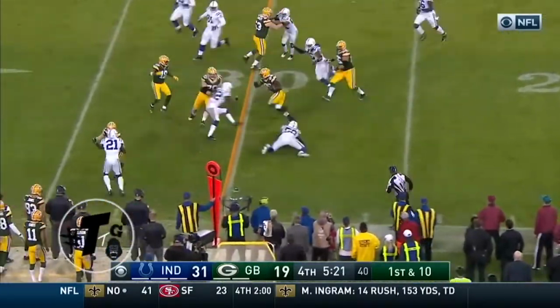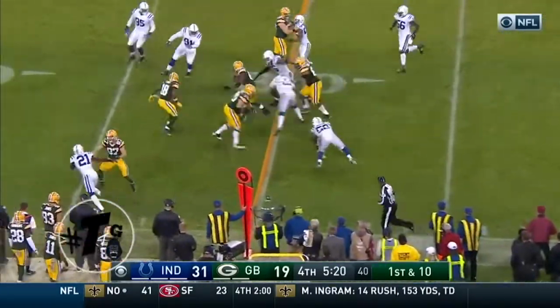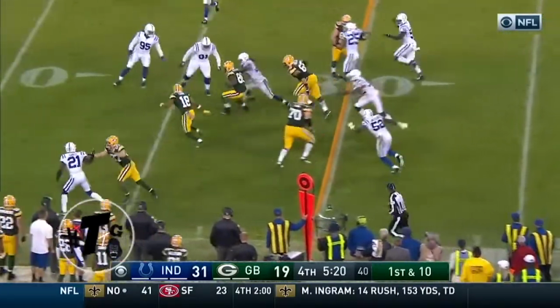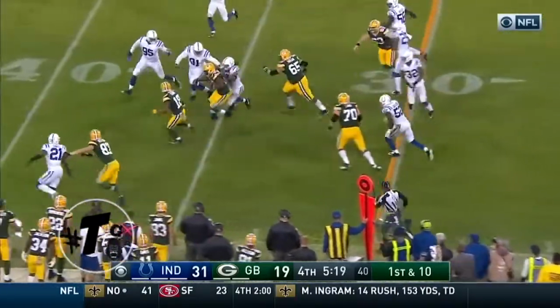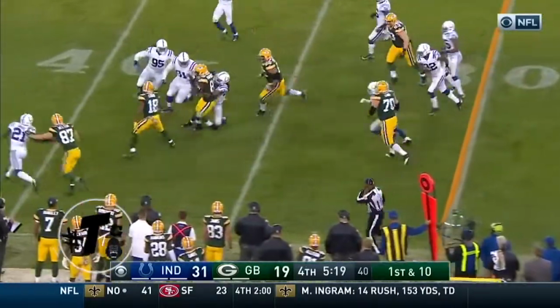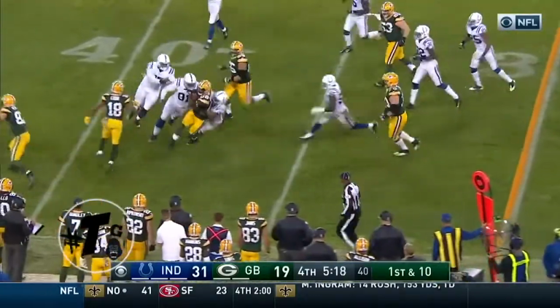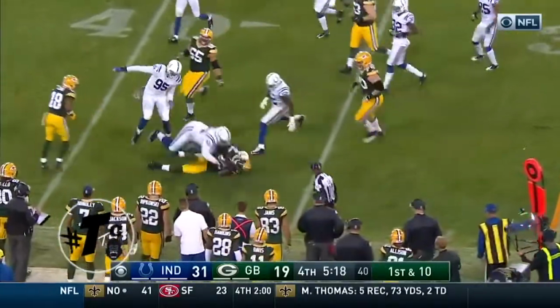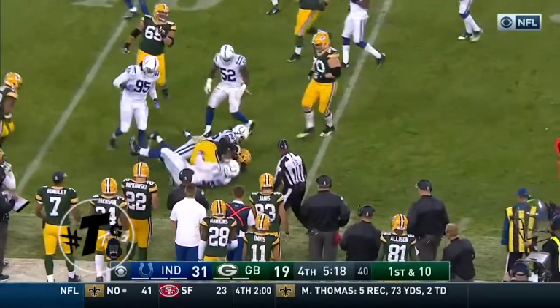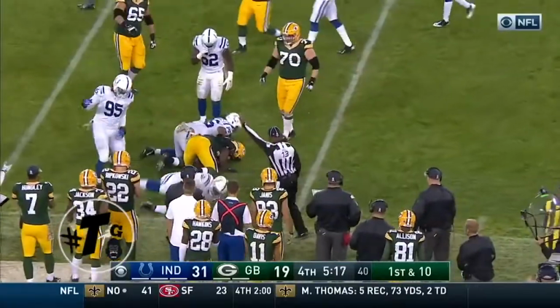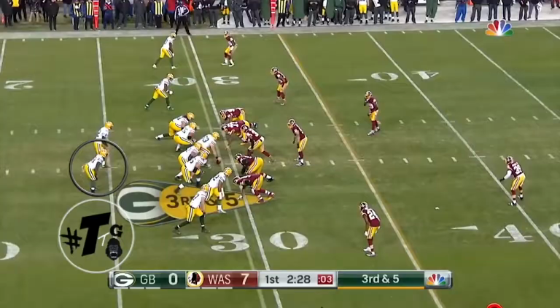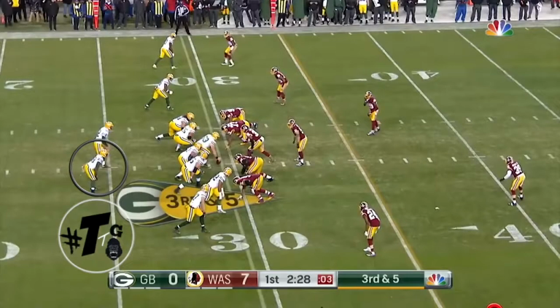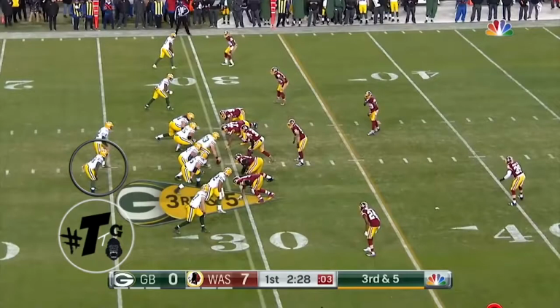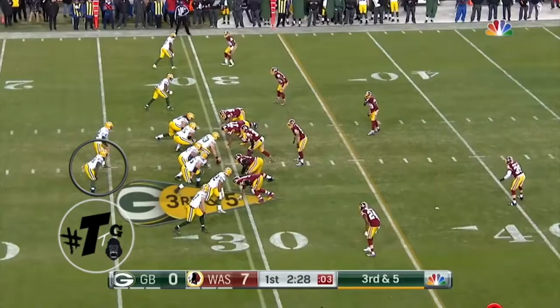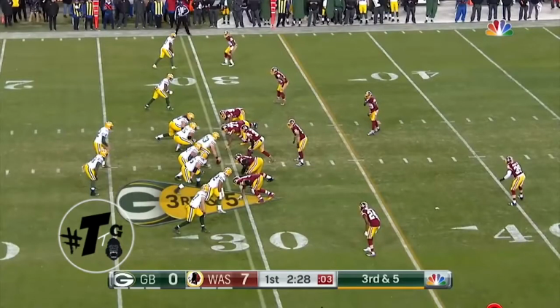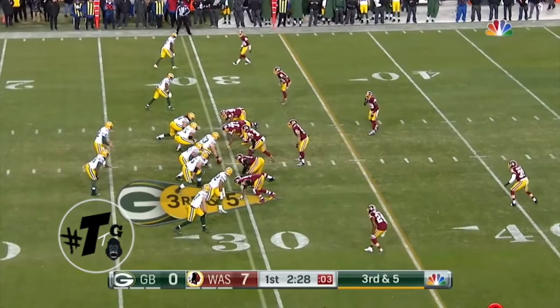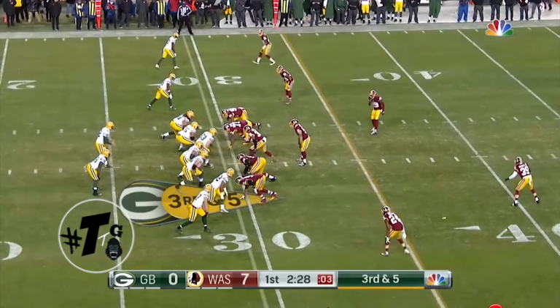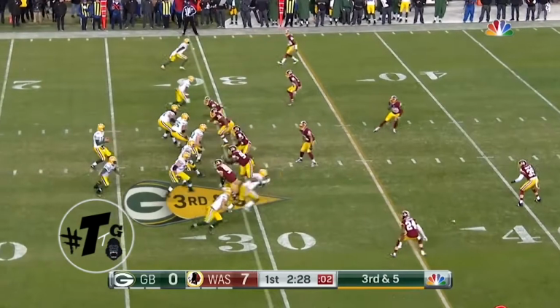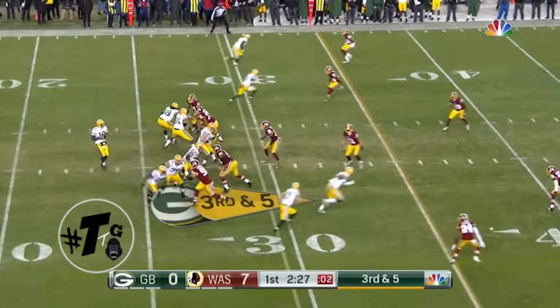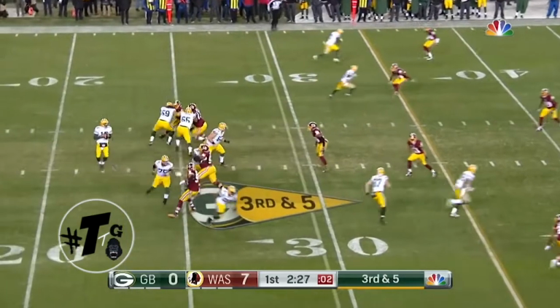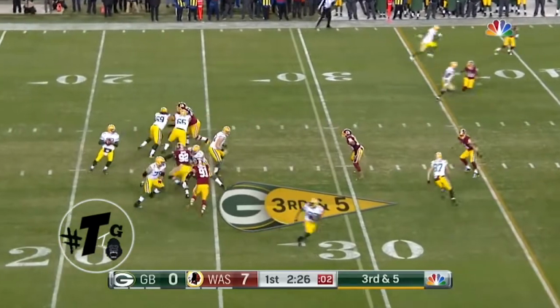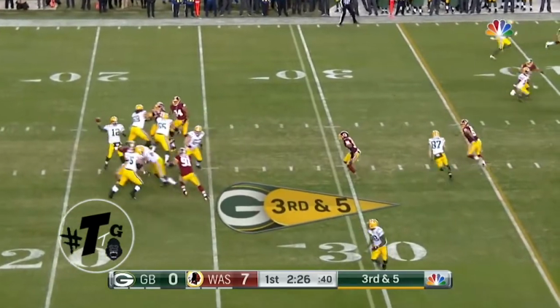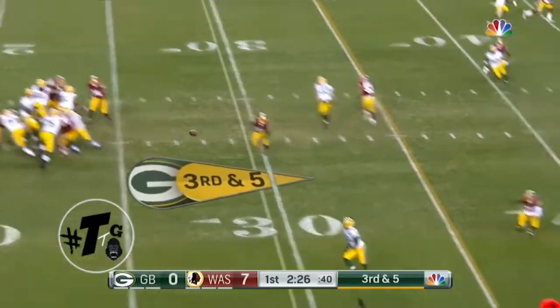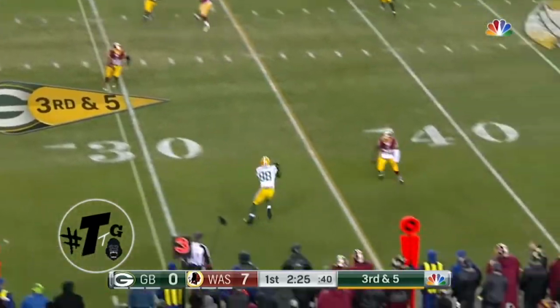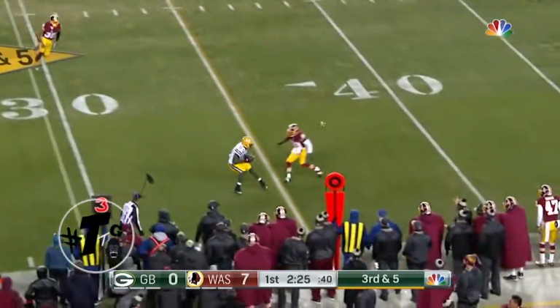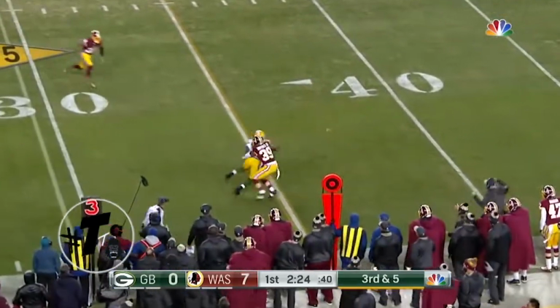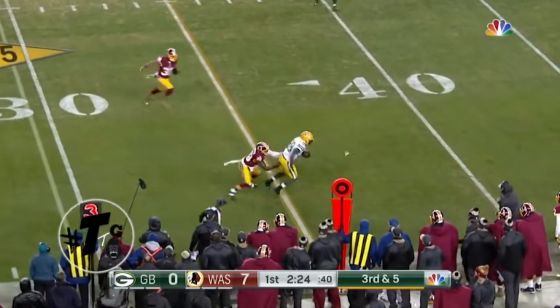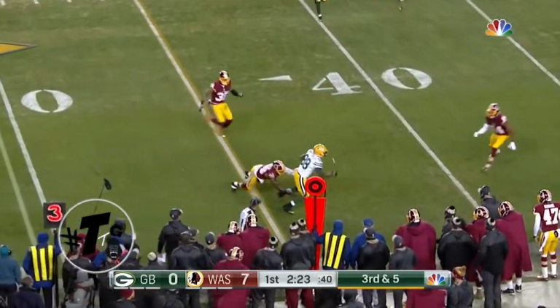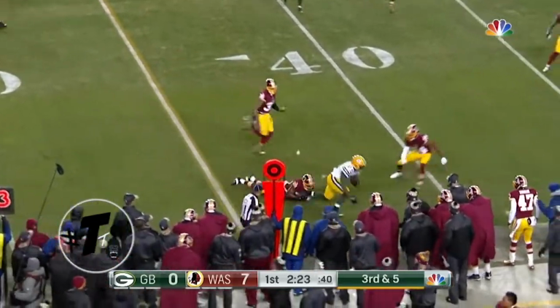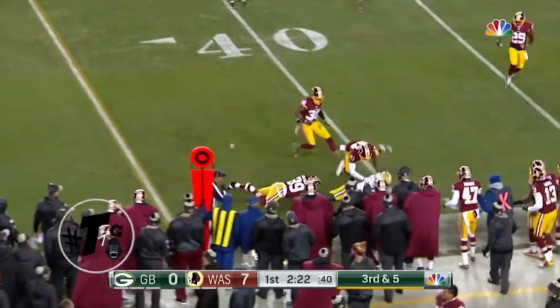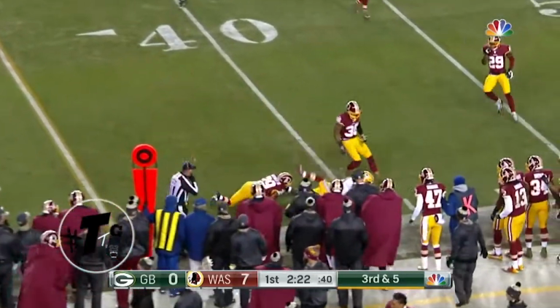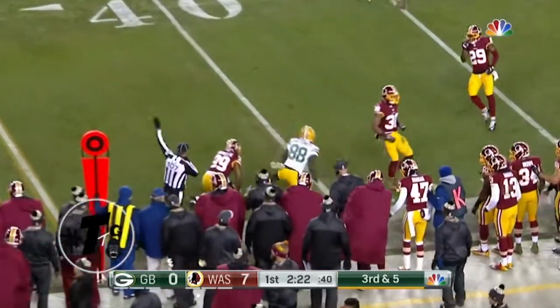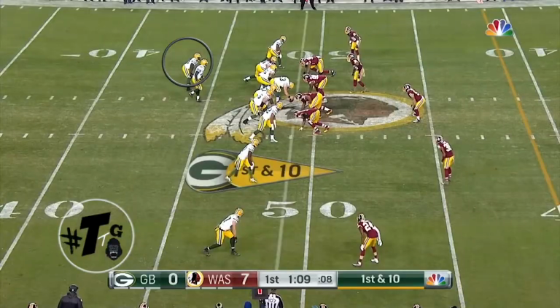Montgomery does a great job of avoiding the would-be tacklers and keeping his feet moving for the first down. Tight right T-flat flip — all of this is a spacing concept. Montgomery runs the flare route and does a decent job of making someone miss and getting the first down.